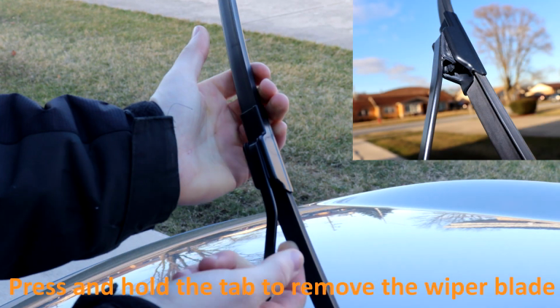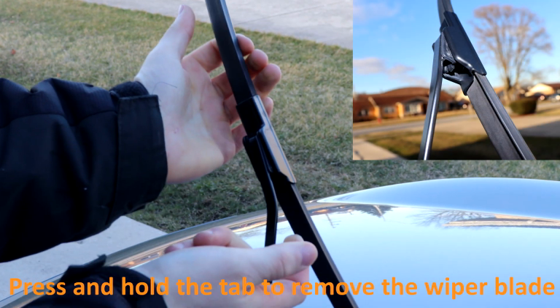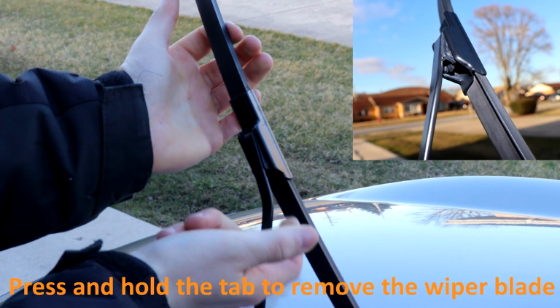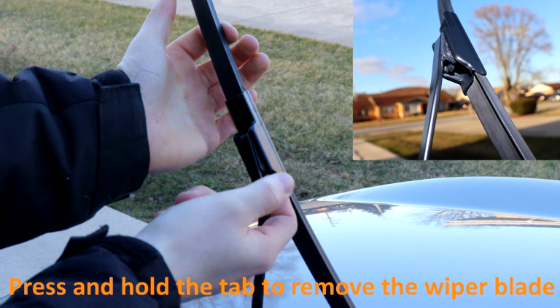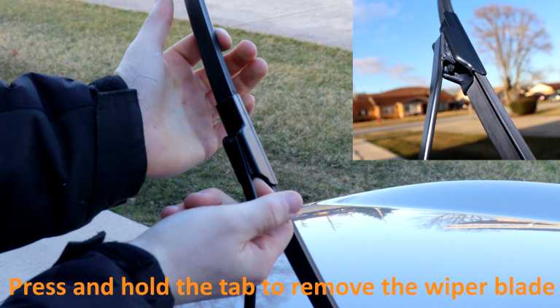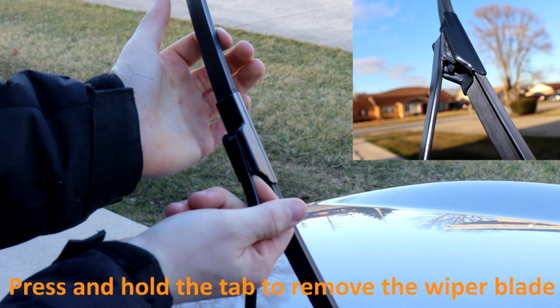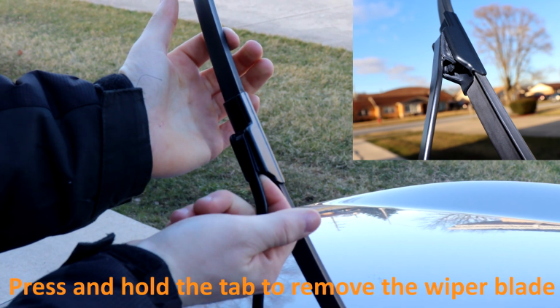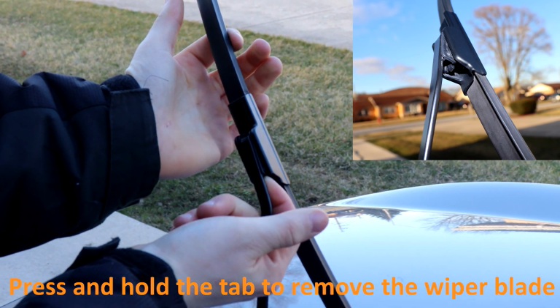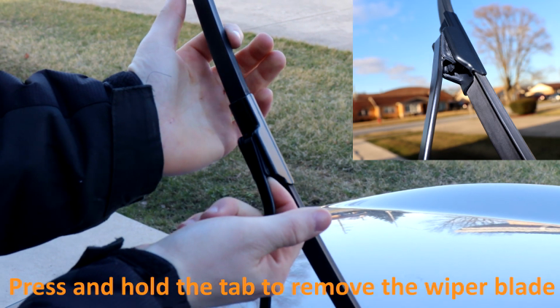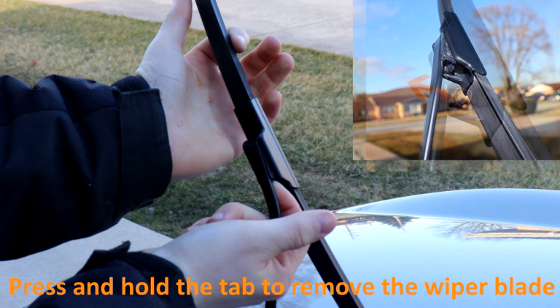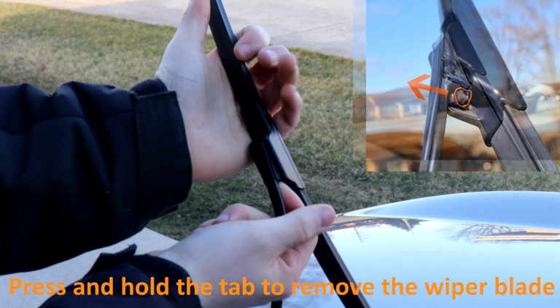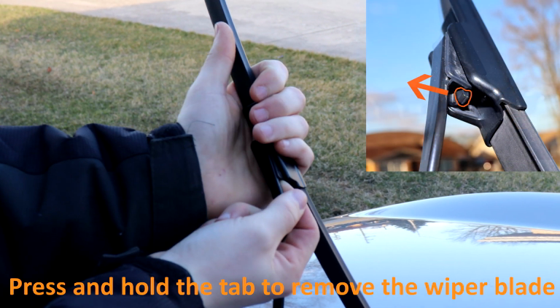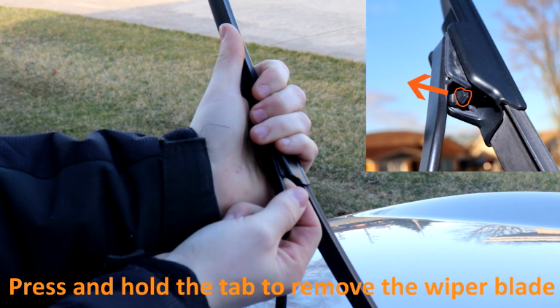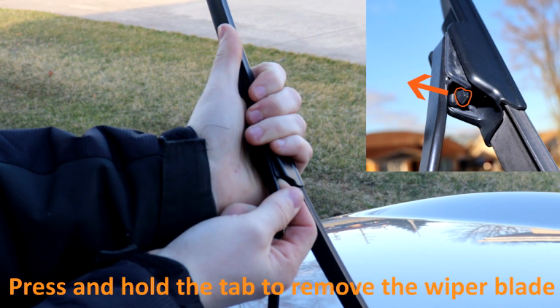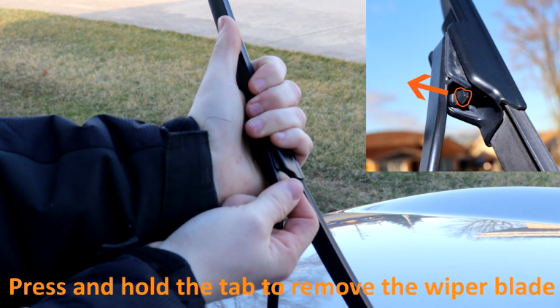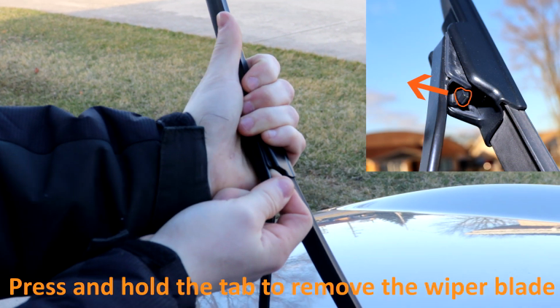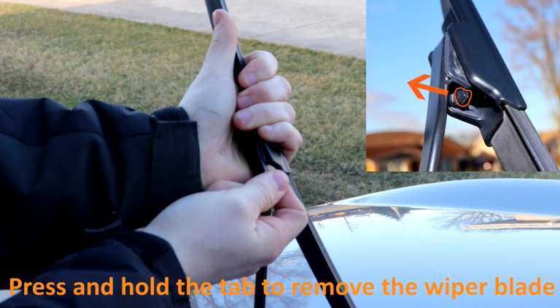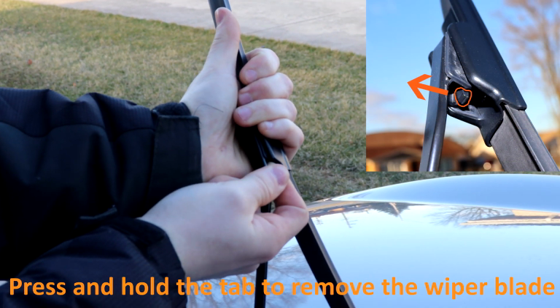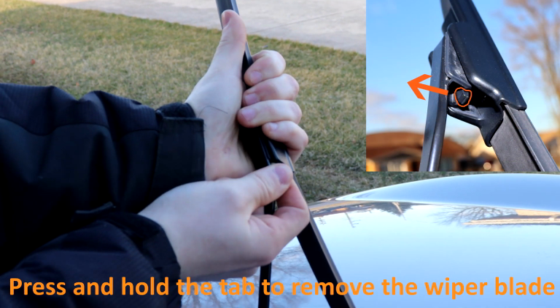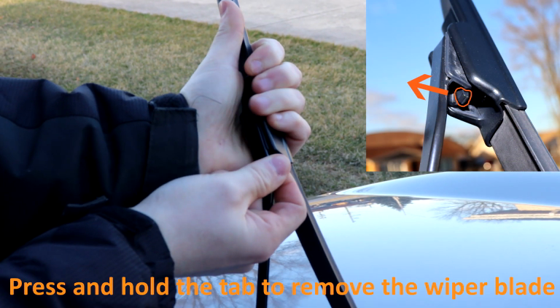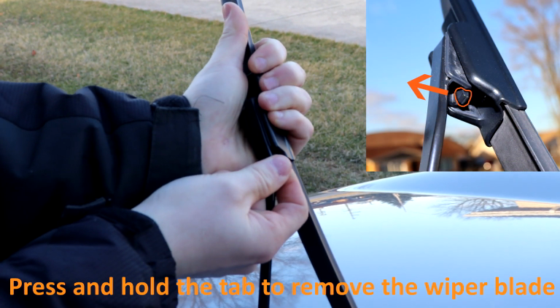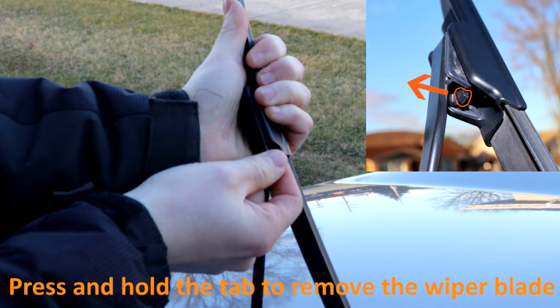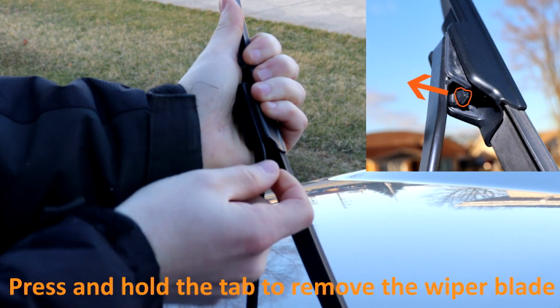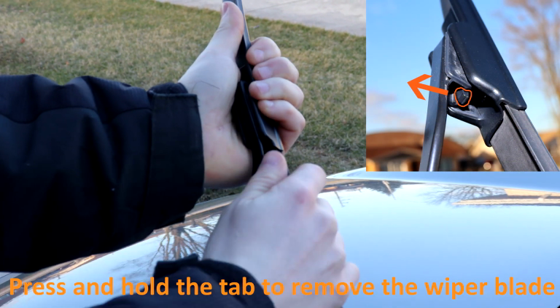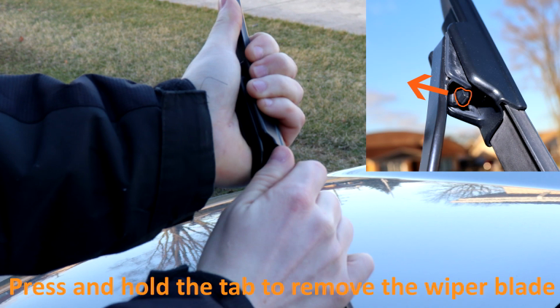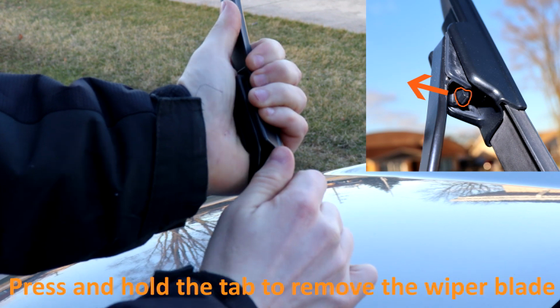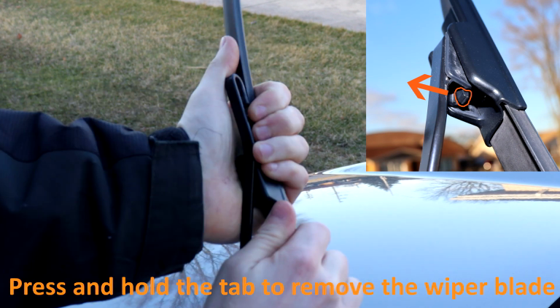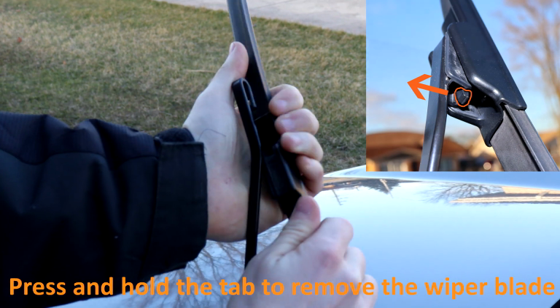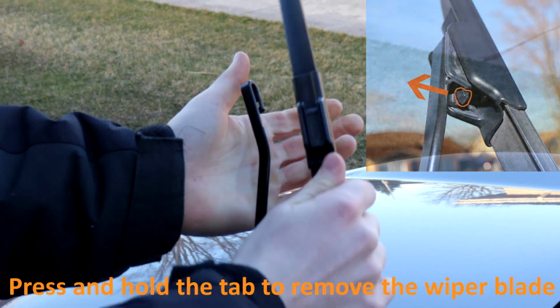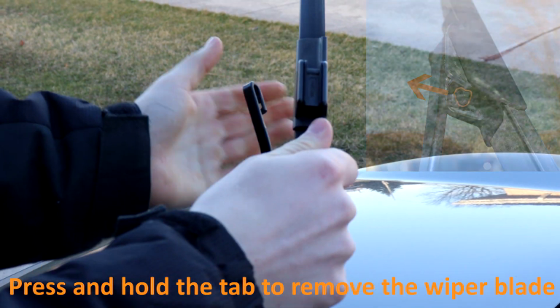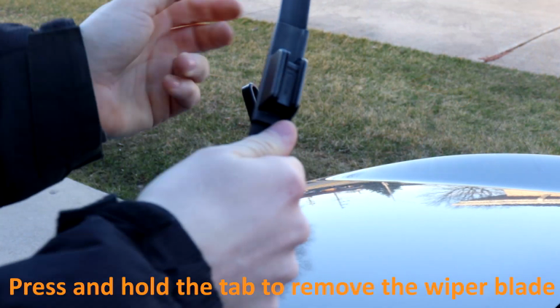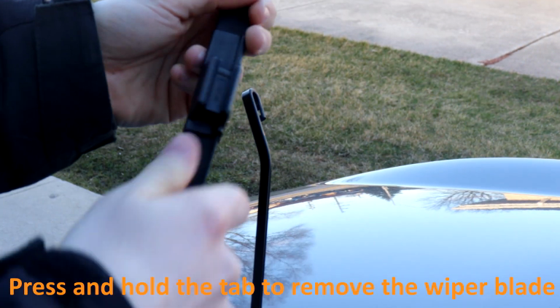Next, you want to press in the tab like so and slide the wiper blade down — and it's off.